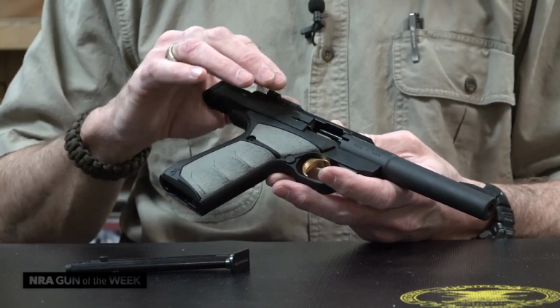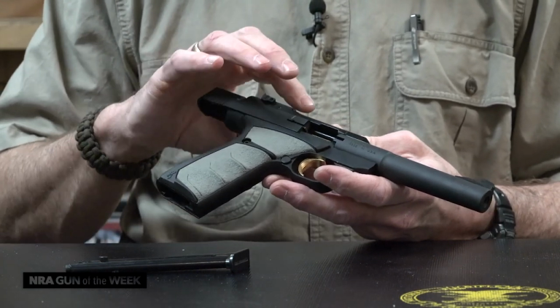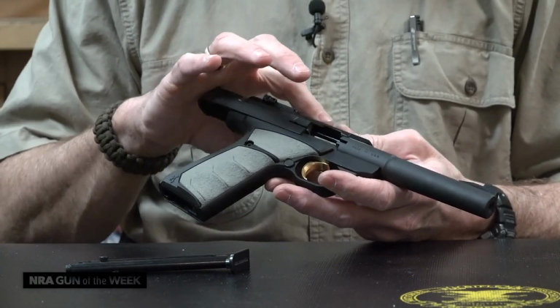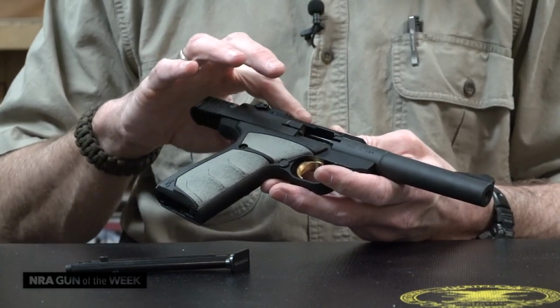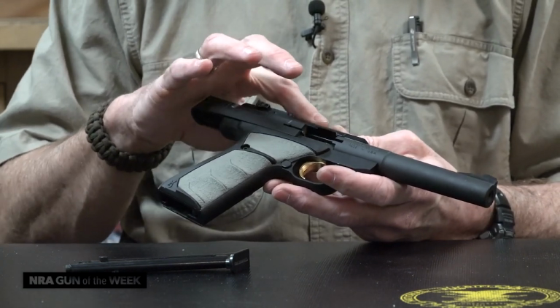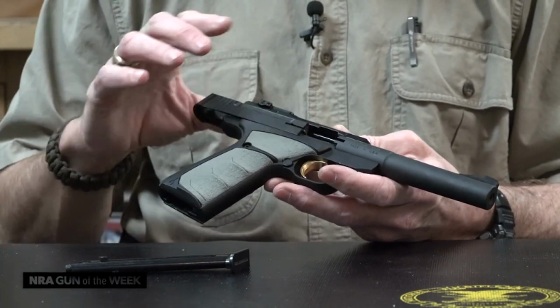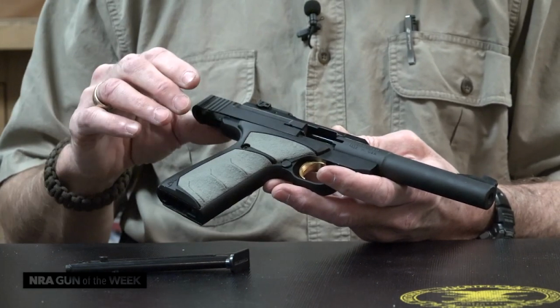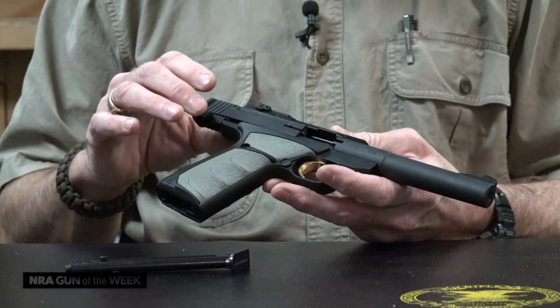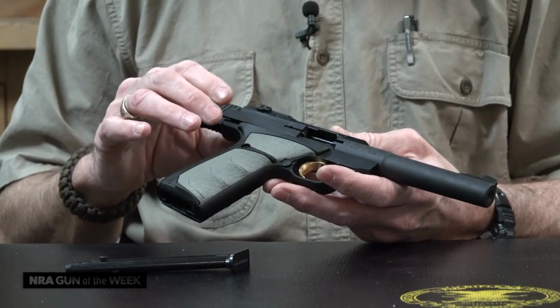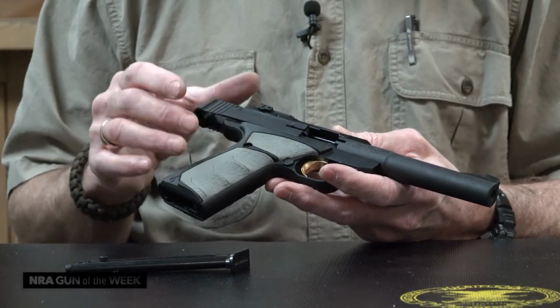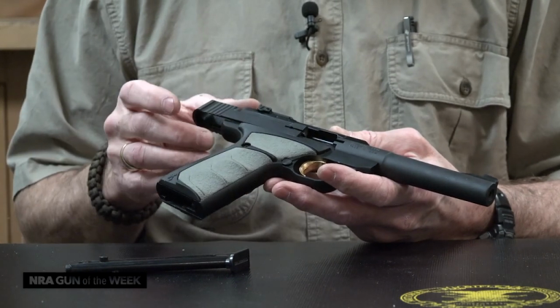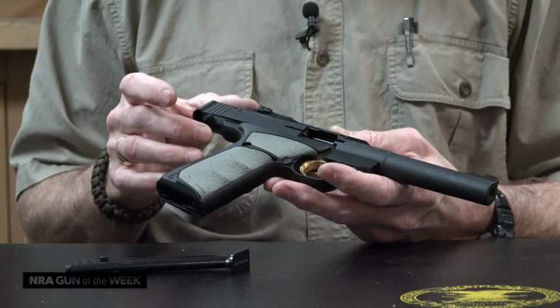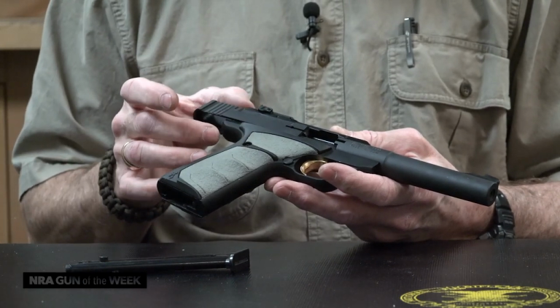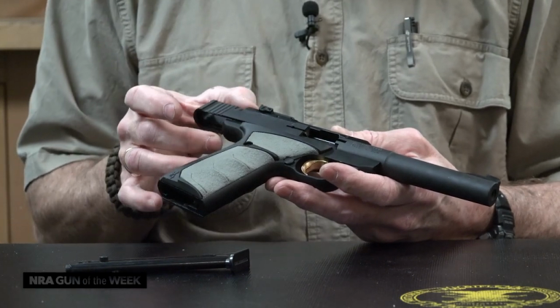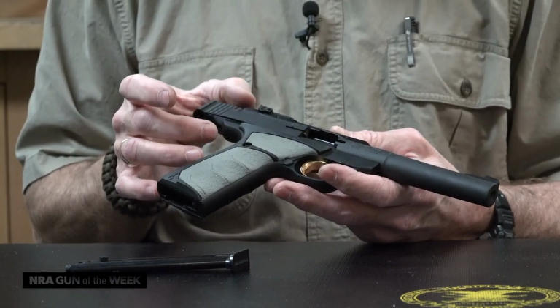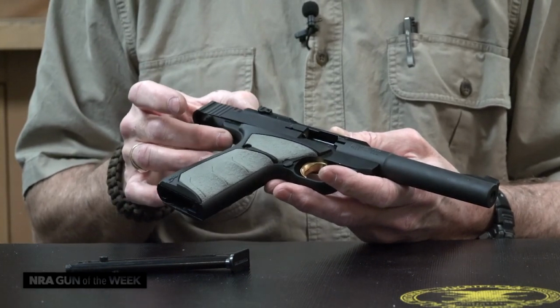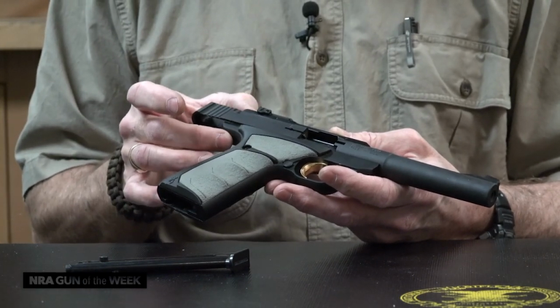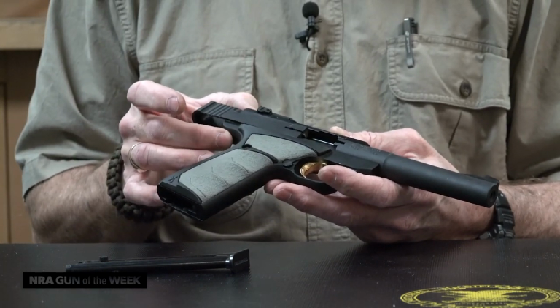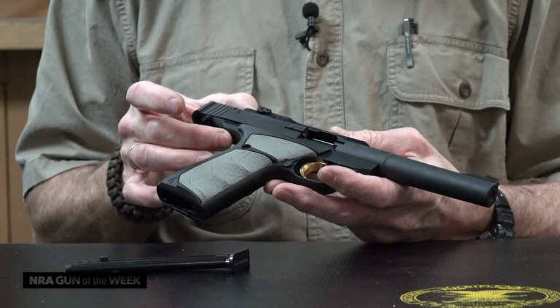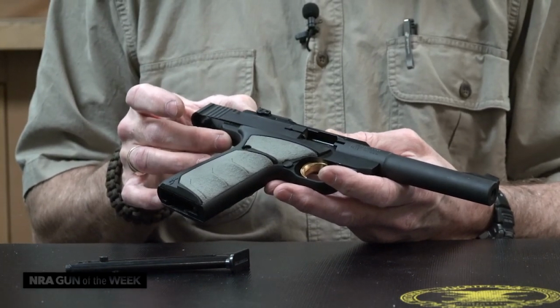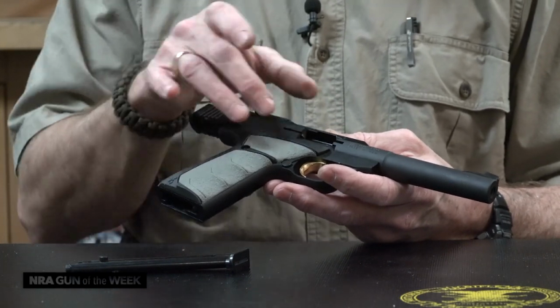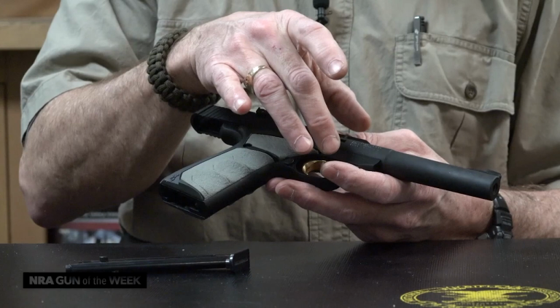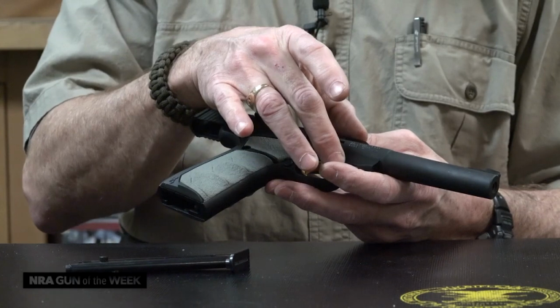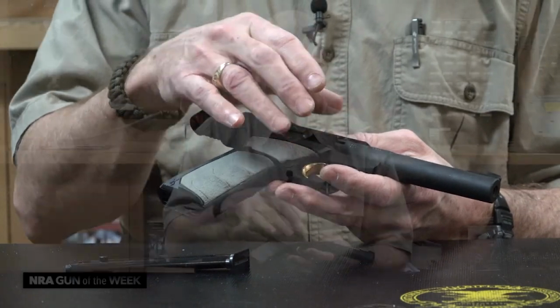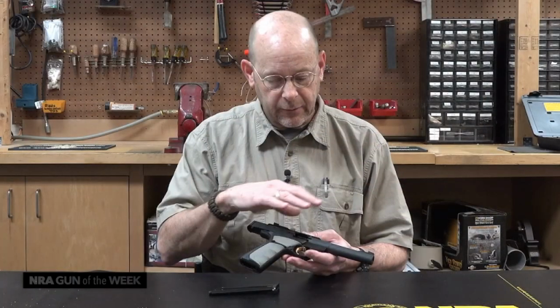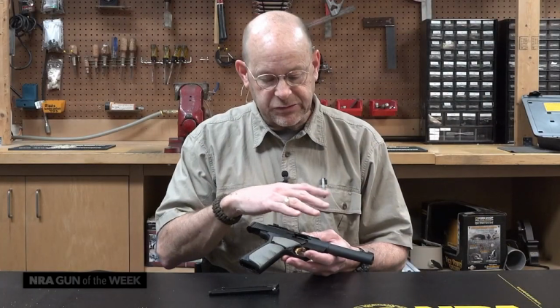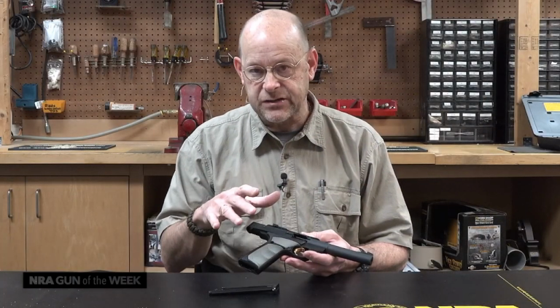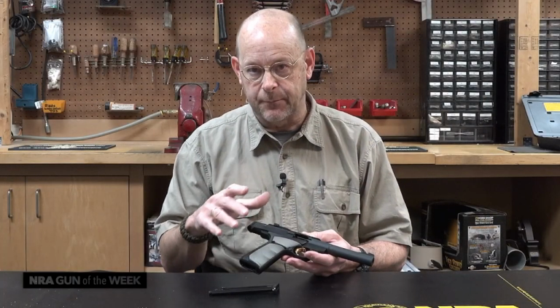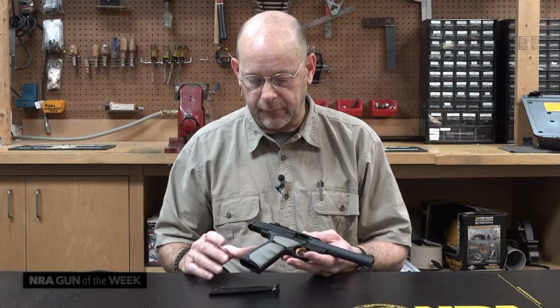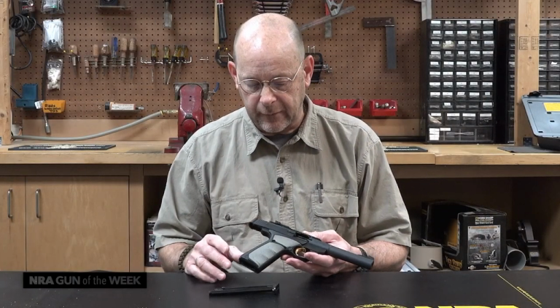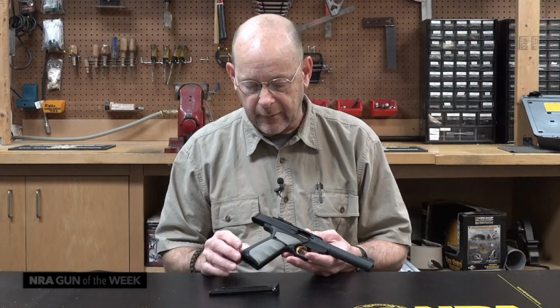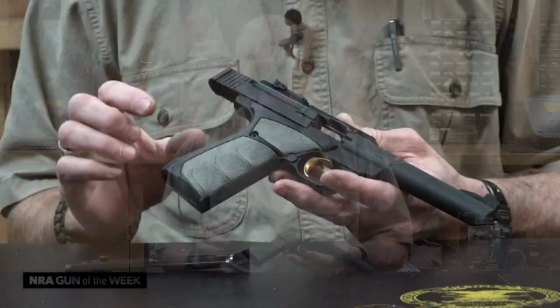This is basically just a top strap that secures to the frame back here with a screw and to the barrel here. You can actually change out the barrels on these guns.